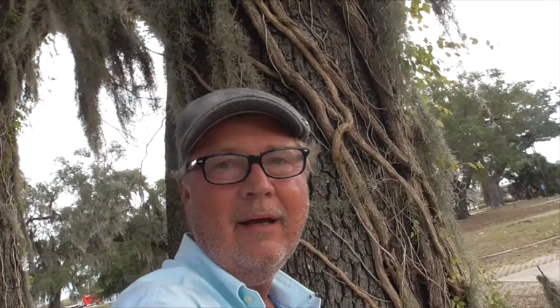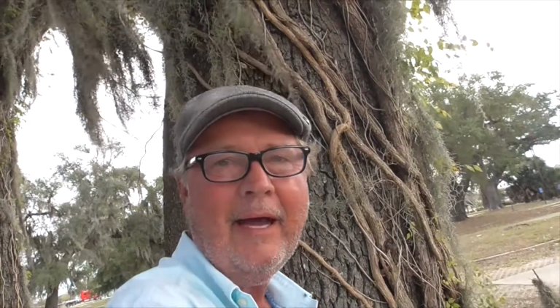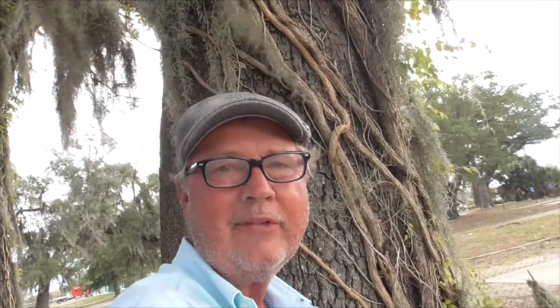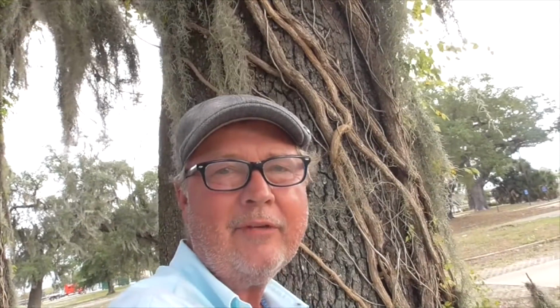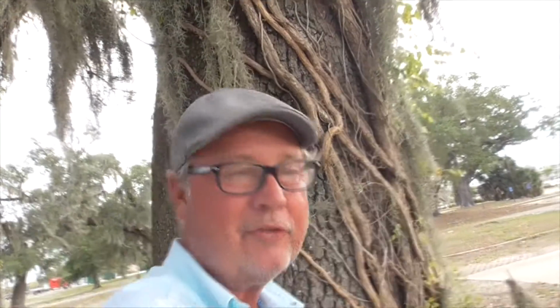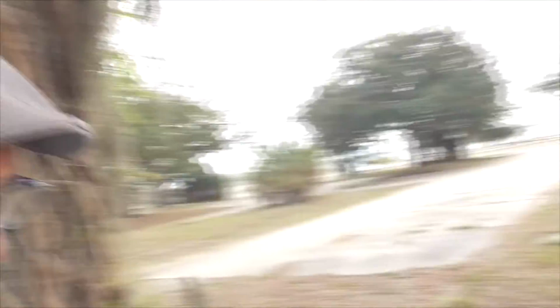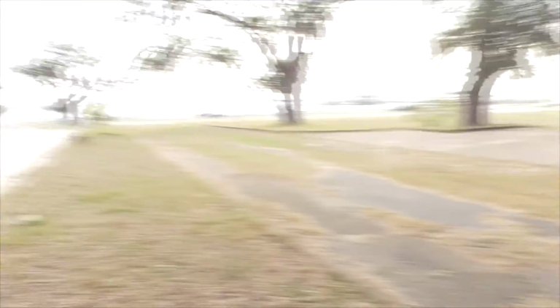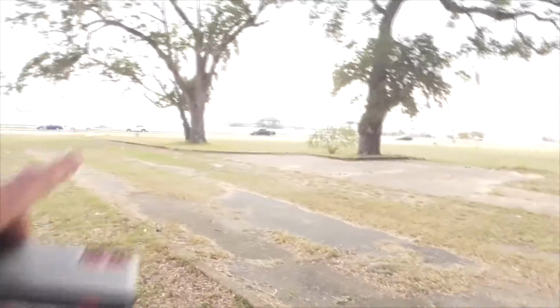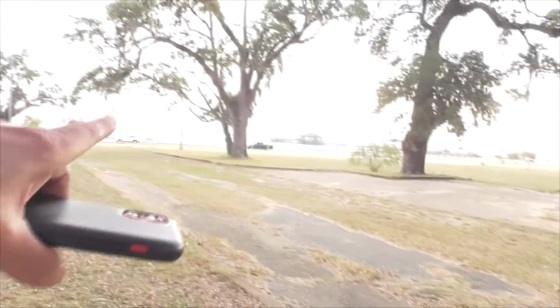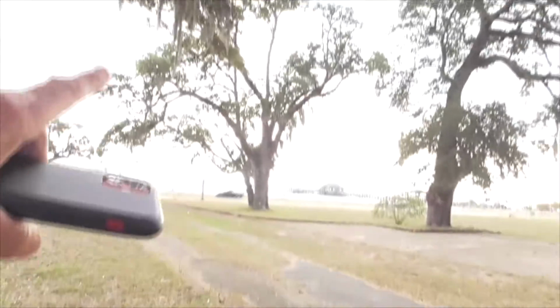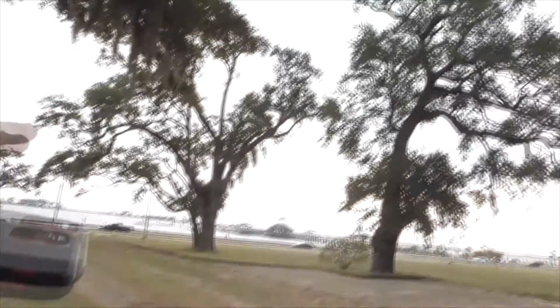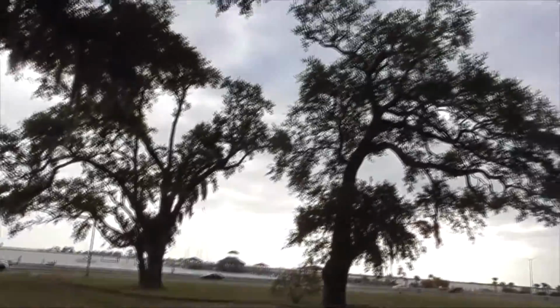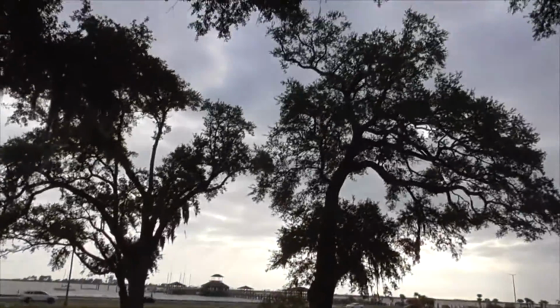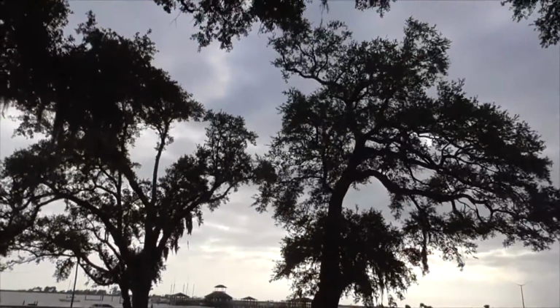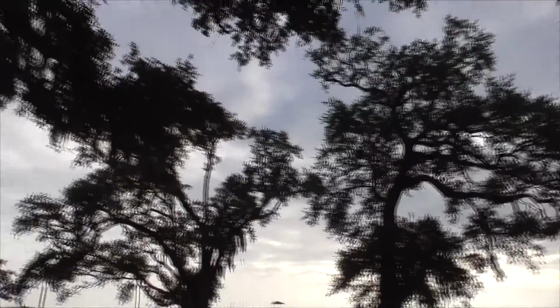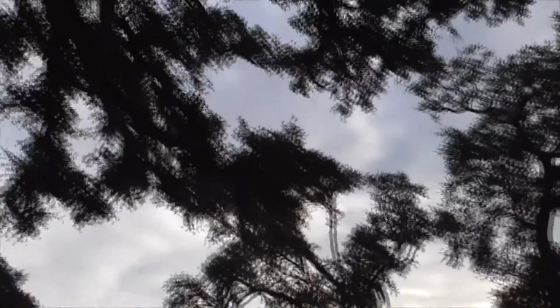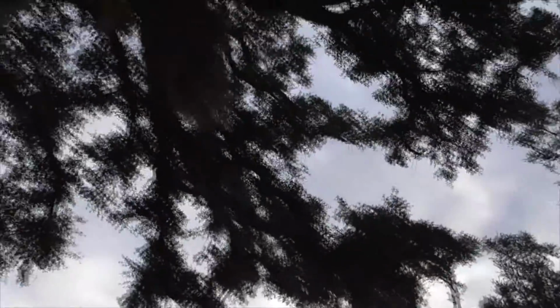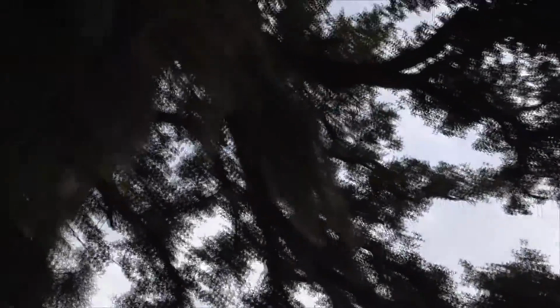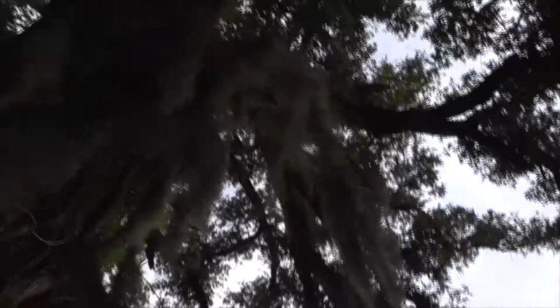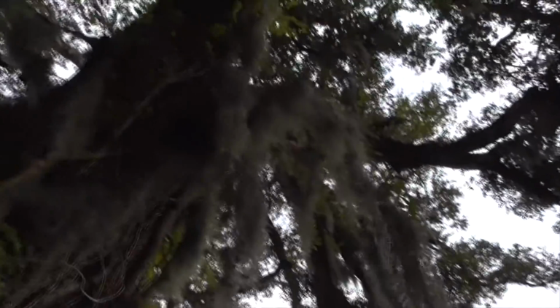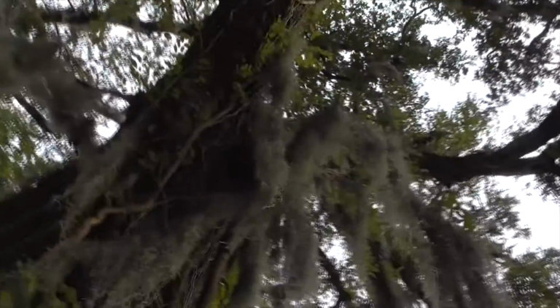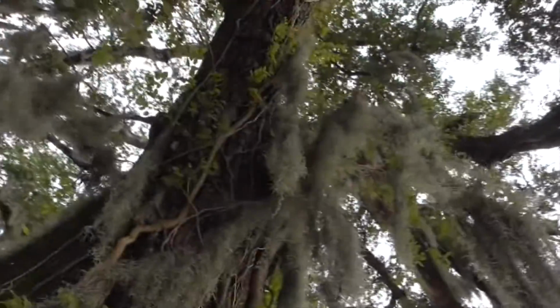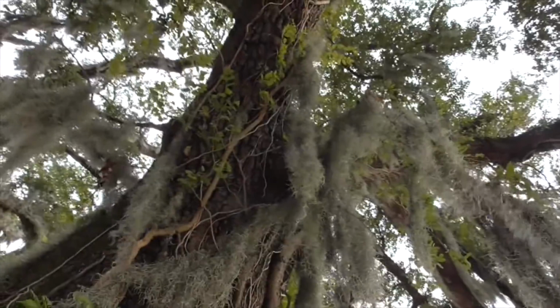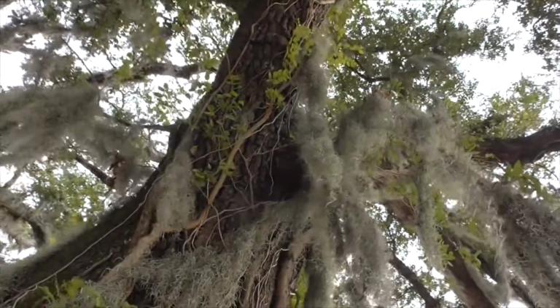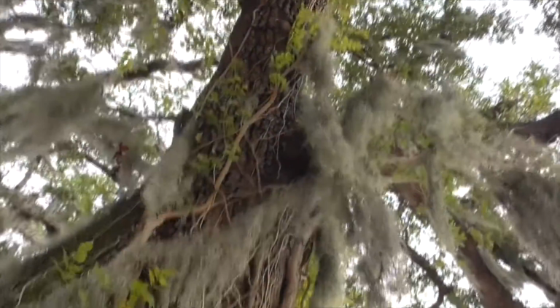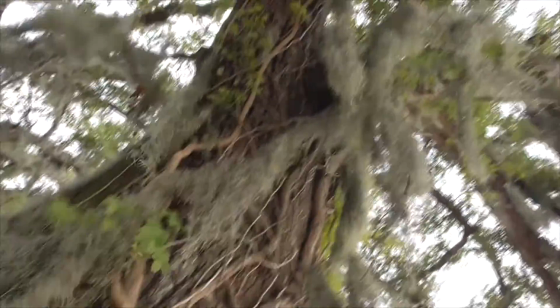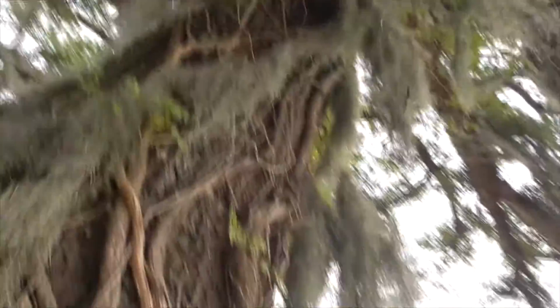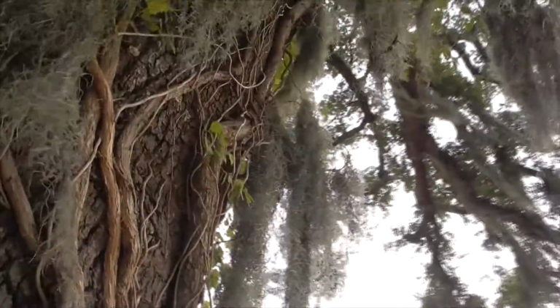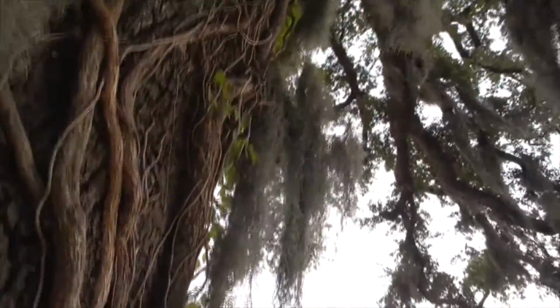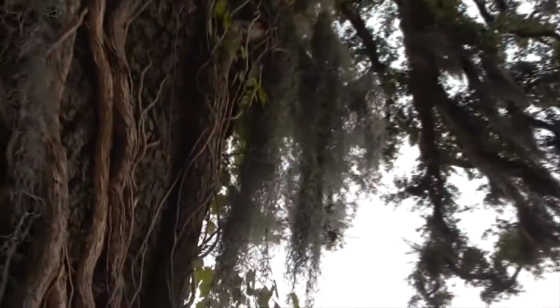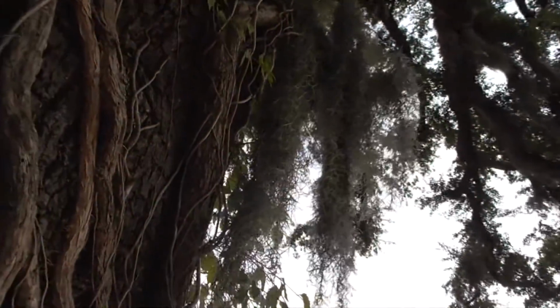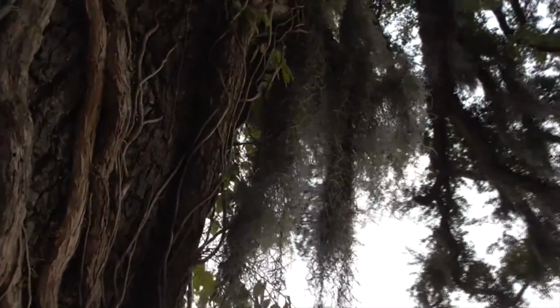Hey, it's a great day in Biloxi, Mississippi. Here's the Gulf. These are beautiful southern live oak trees. And growing on these trees, all this dangly, spooky stuff — it's called Spanish moss.